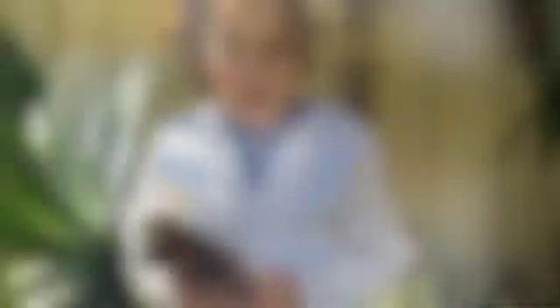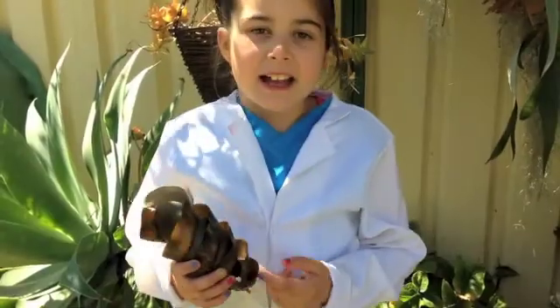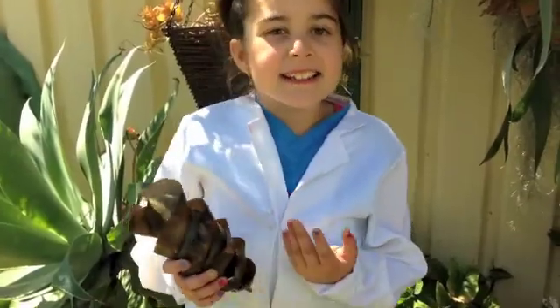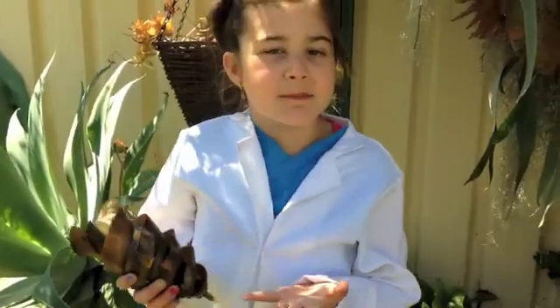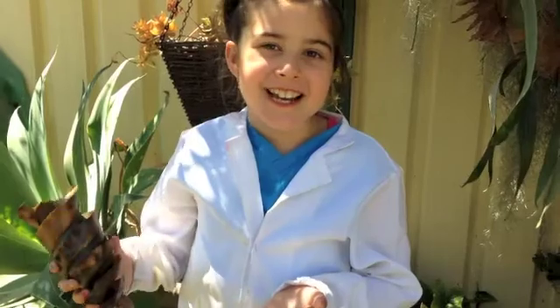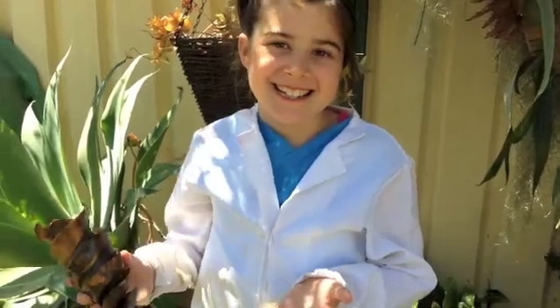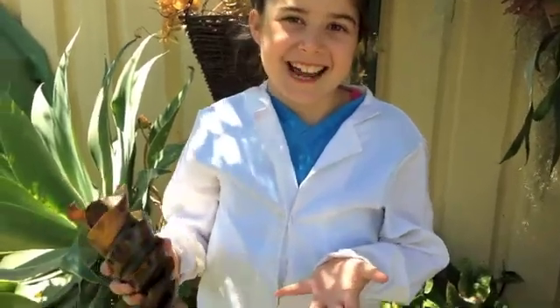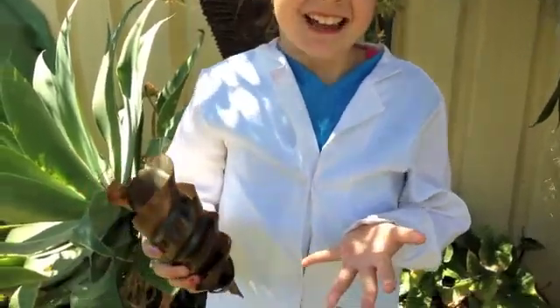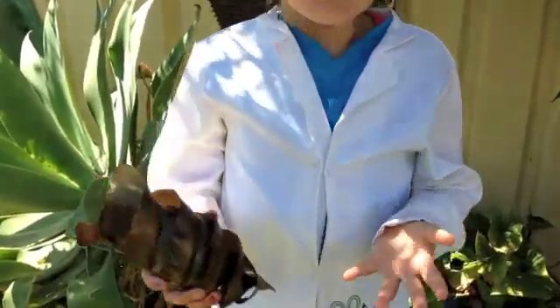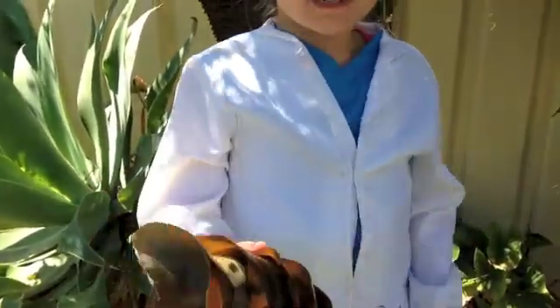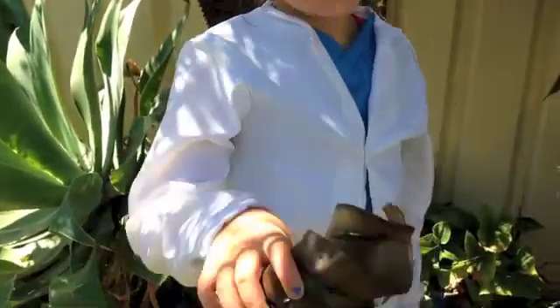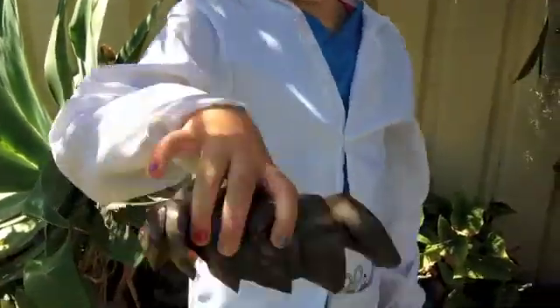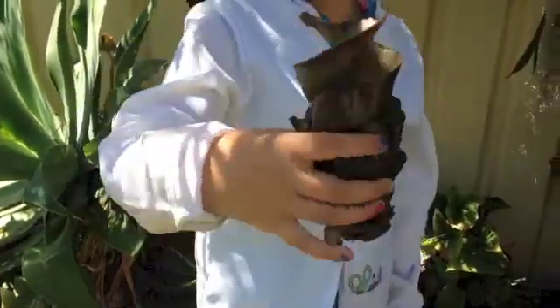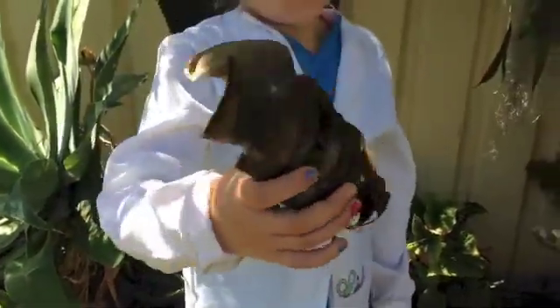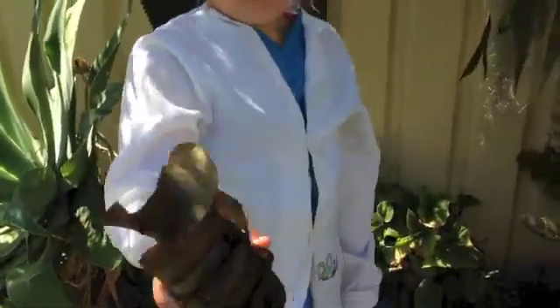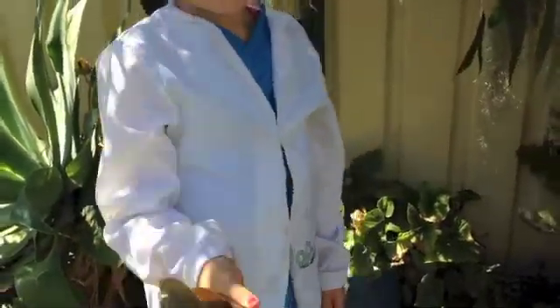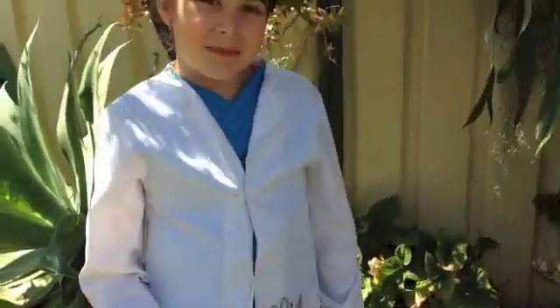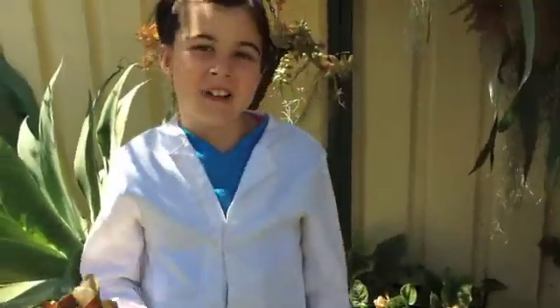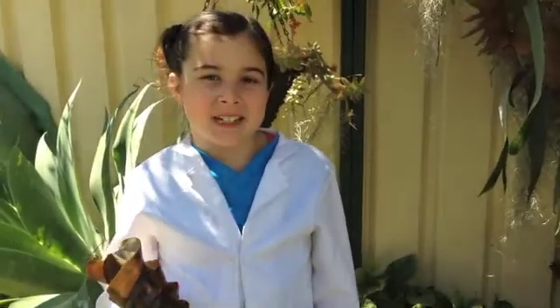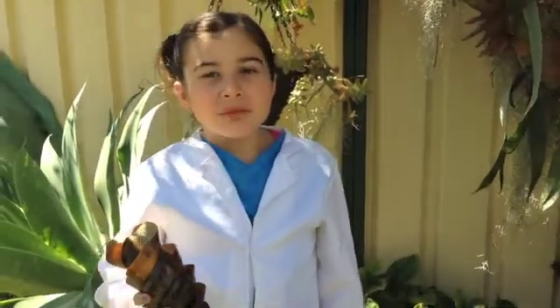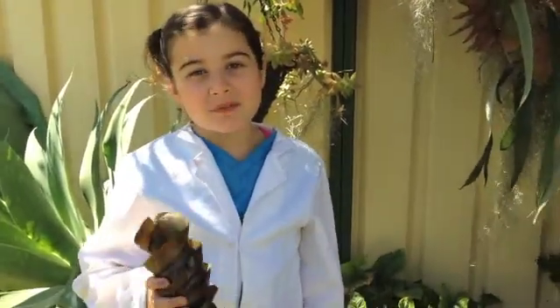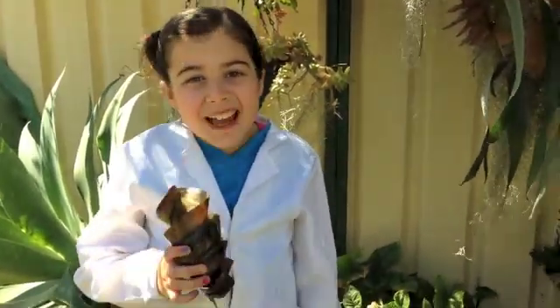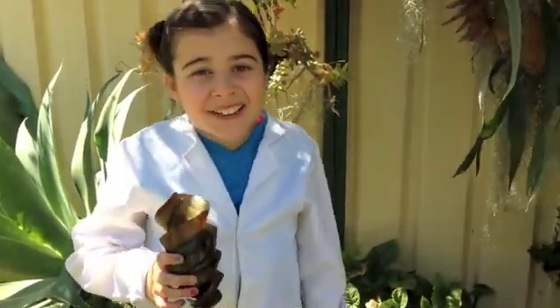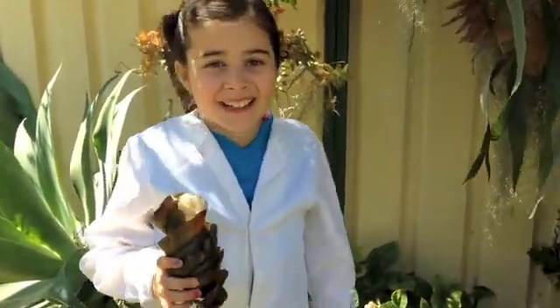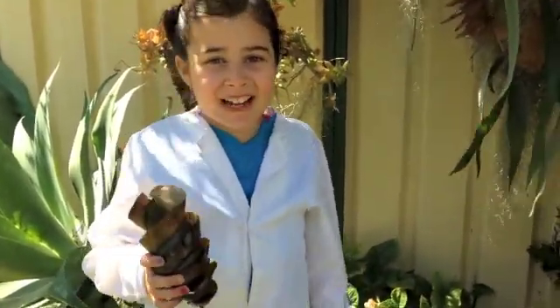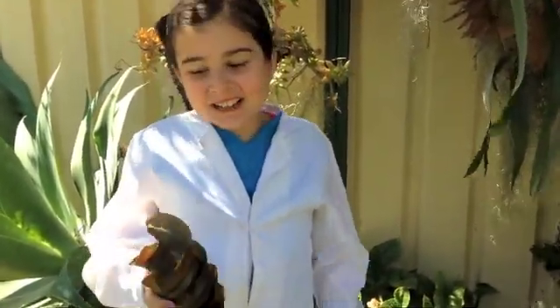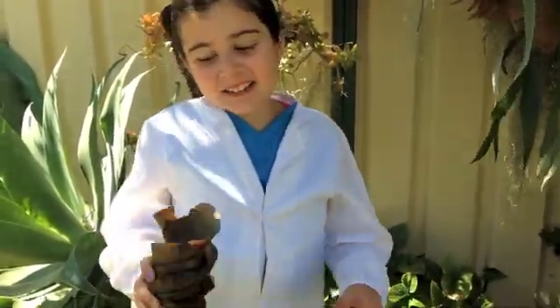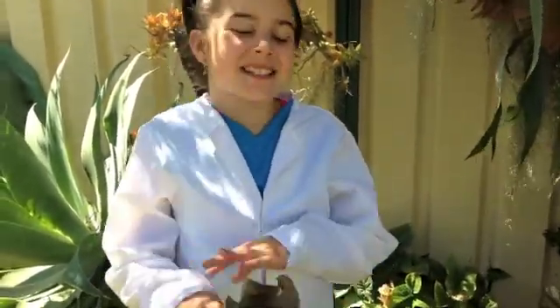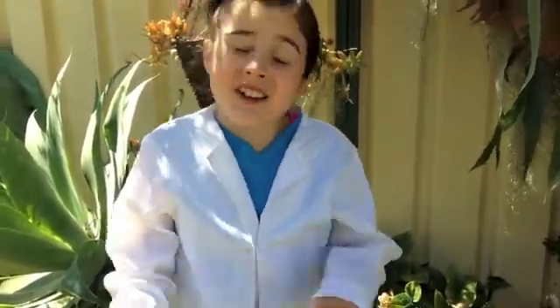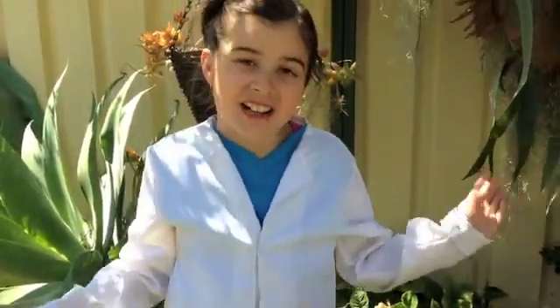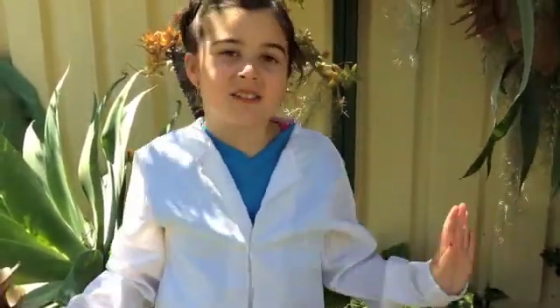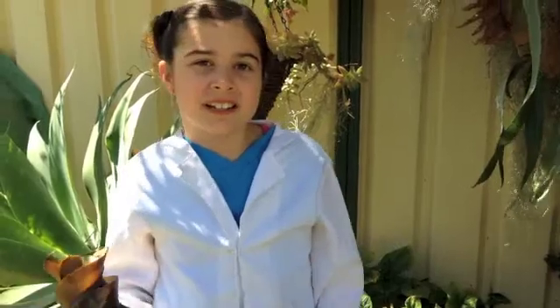This is a Port Jackson shark egg. We found it laying on the beach when we were cleaning up the environment. We were very lucky to find it. Luckily, there's no shark at all in it.